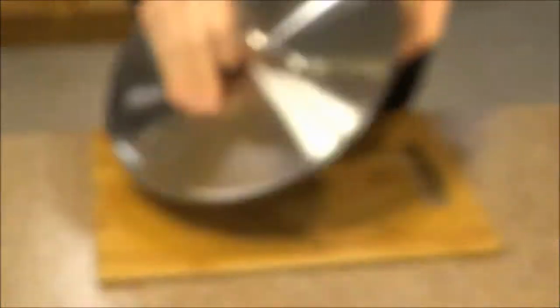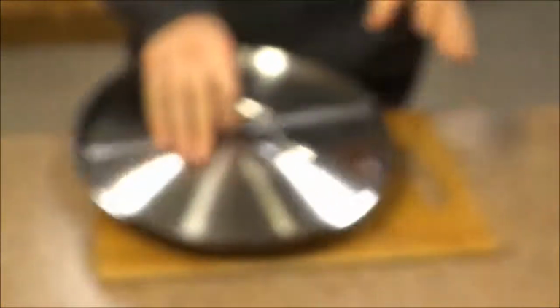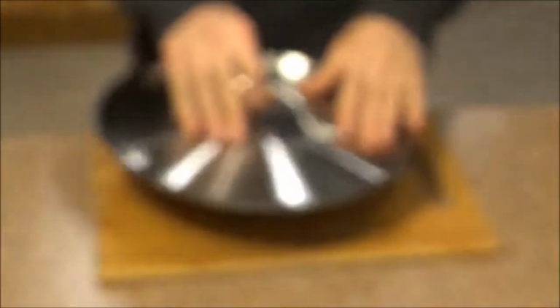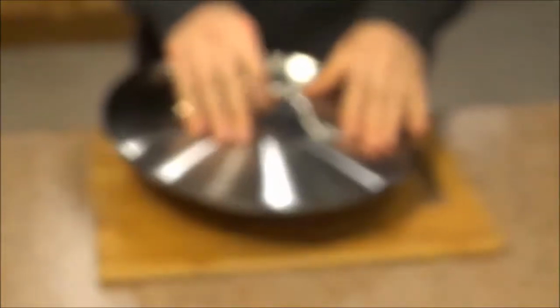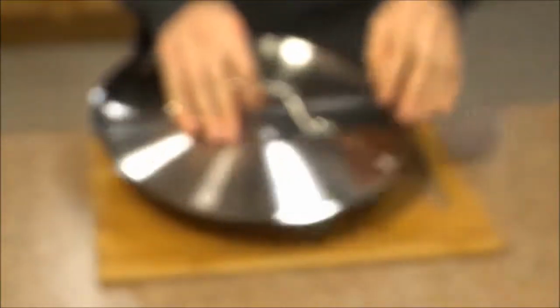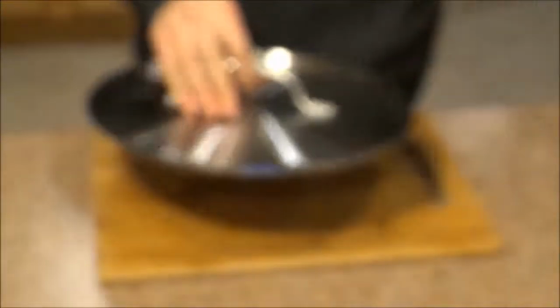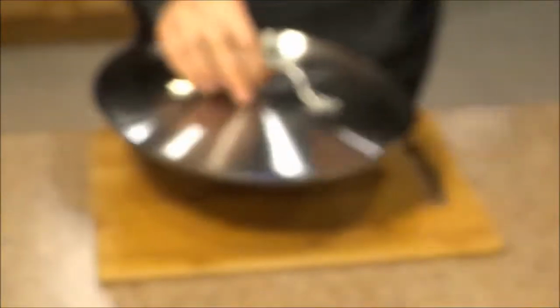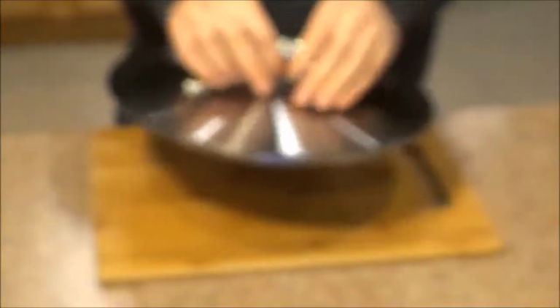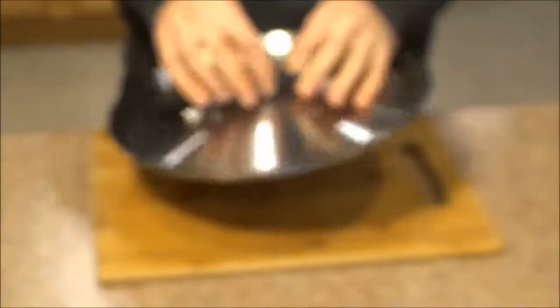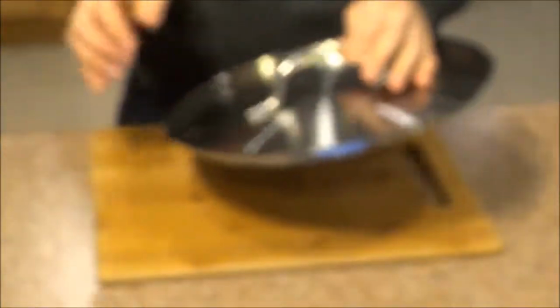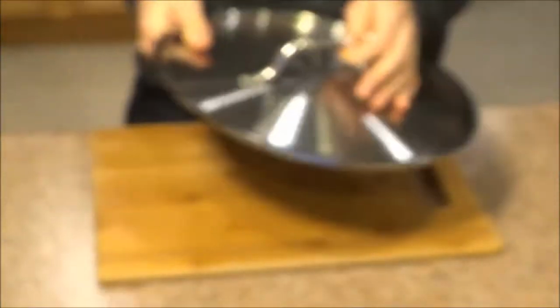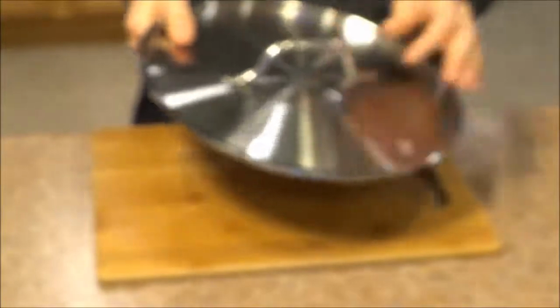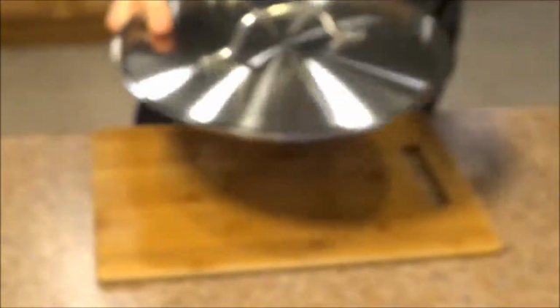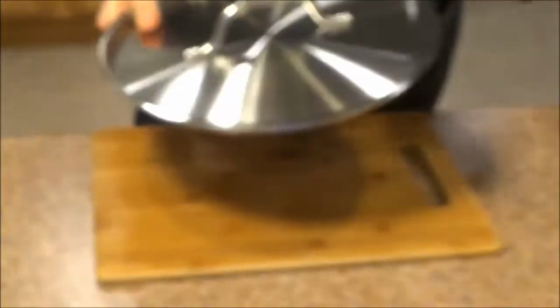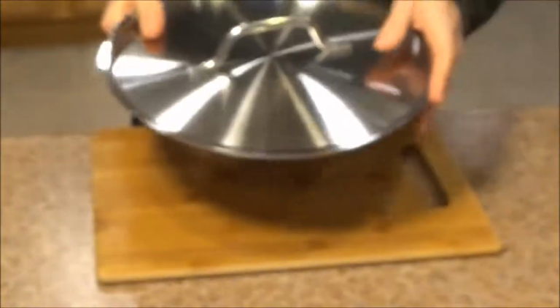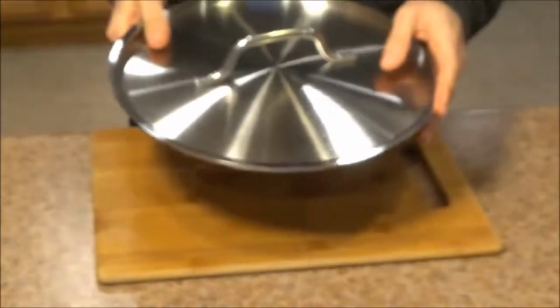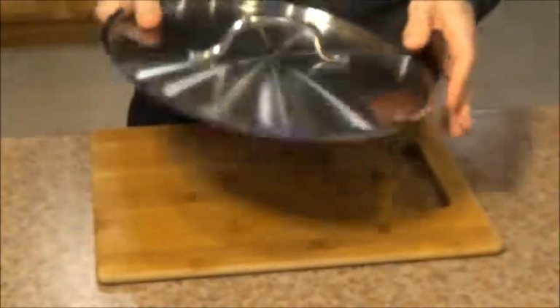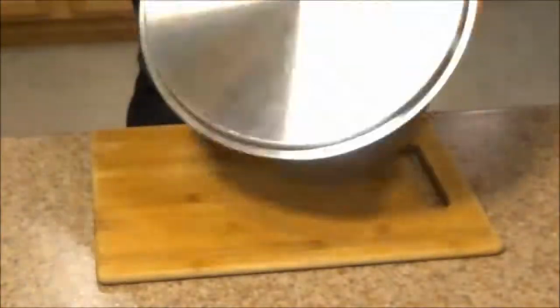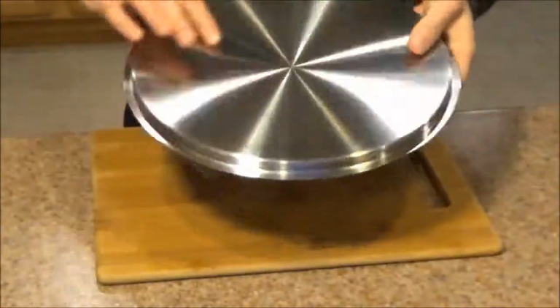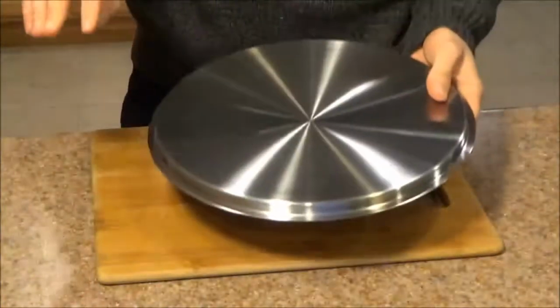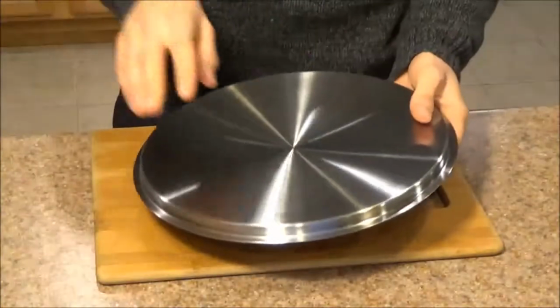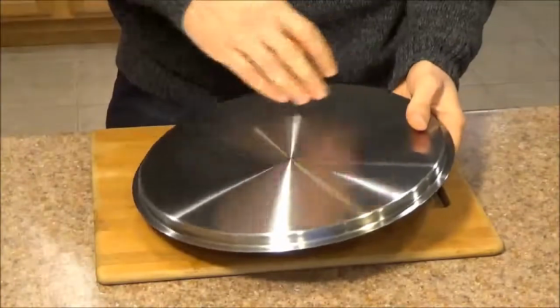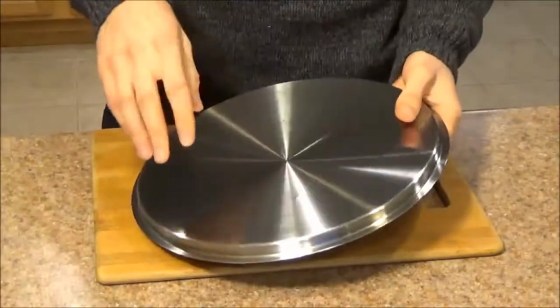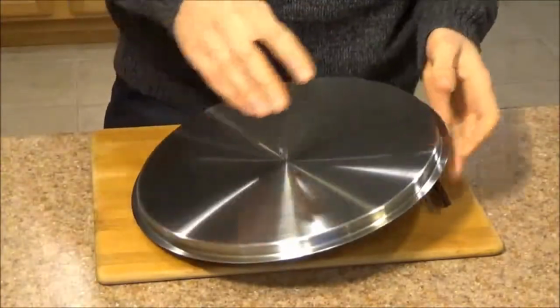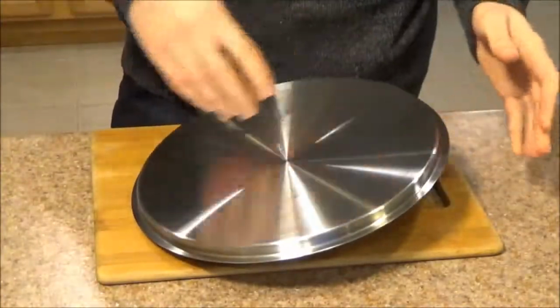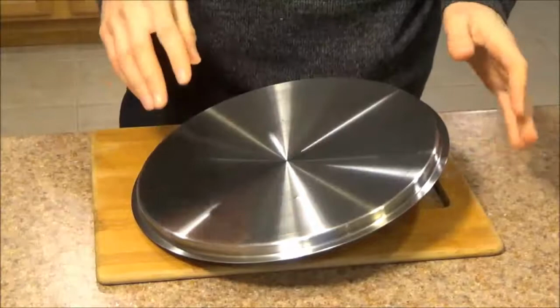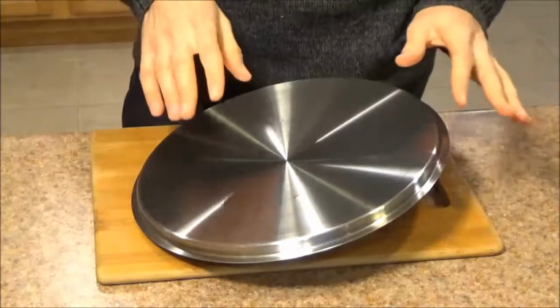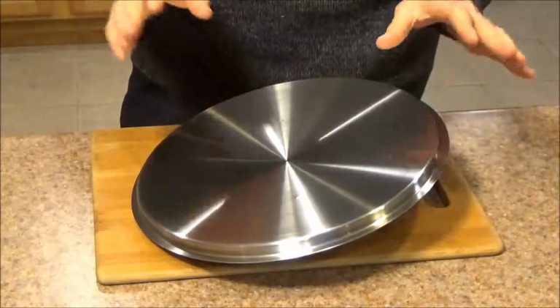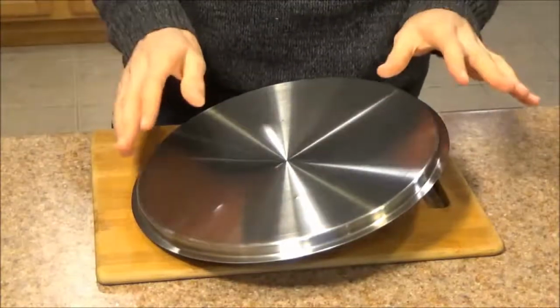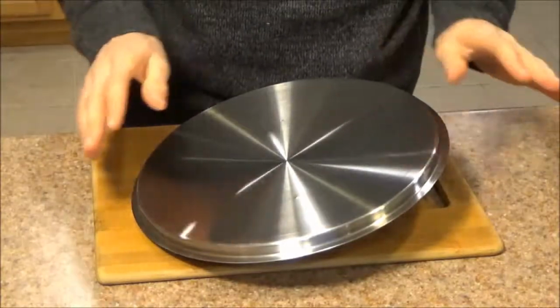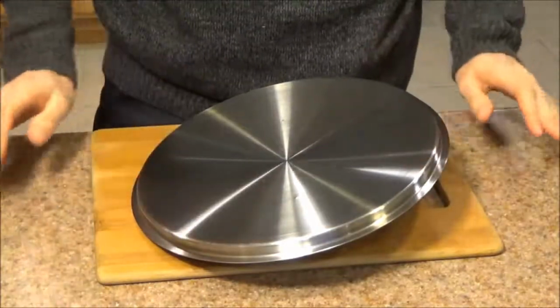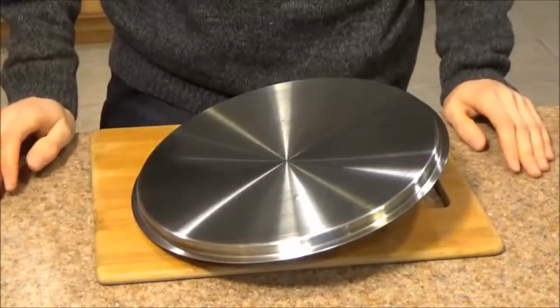Having been using this for a month and having left it in the sink on a couple of occasions, I don't see any rusting, I don't see any pitting, I don't see any damage to the metal. The metal is holding up very well.